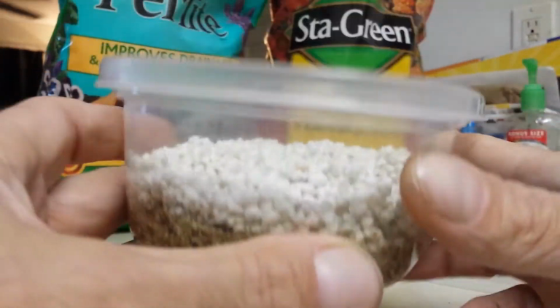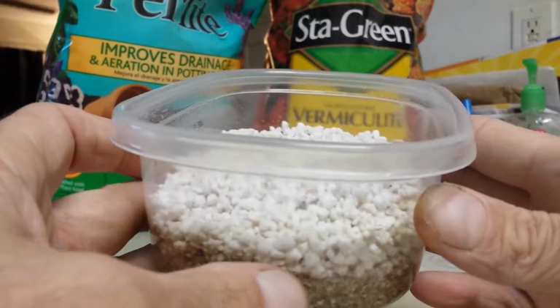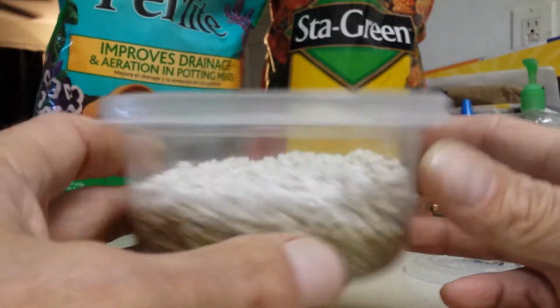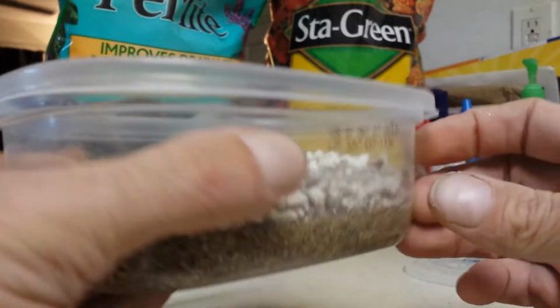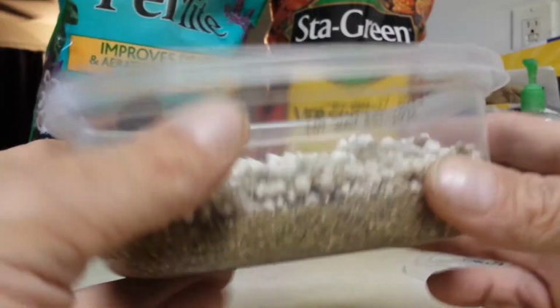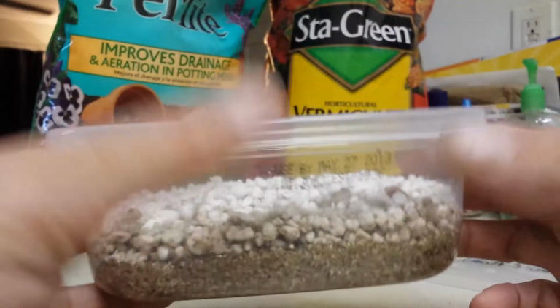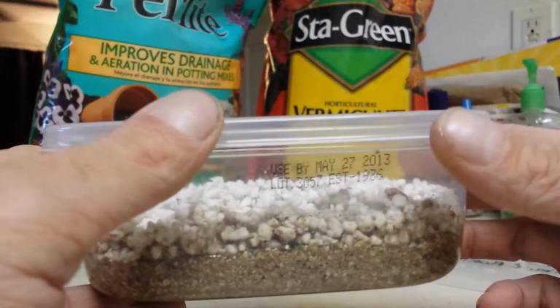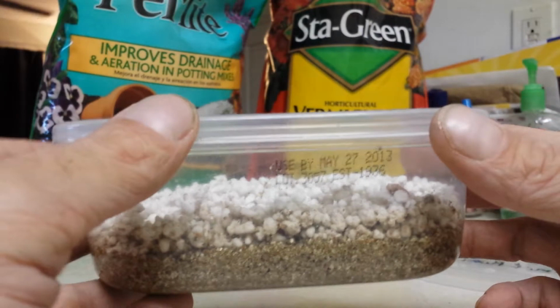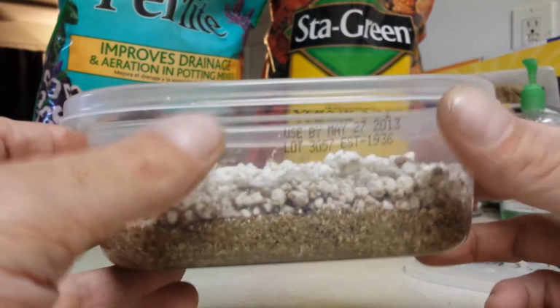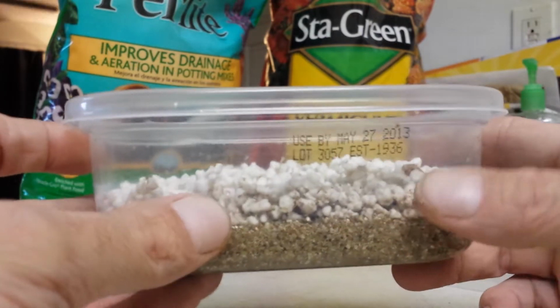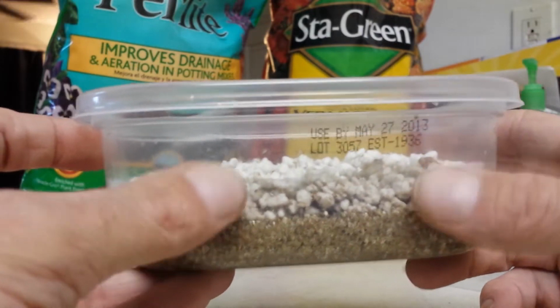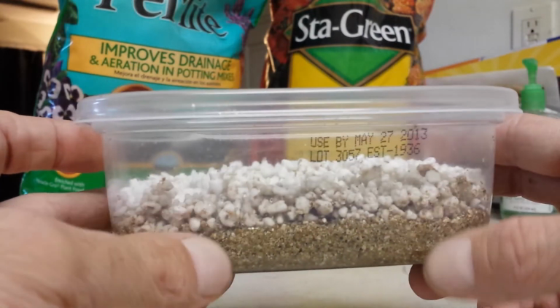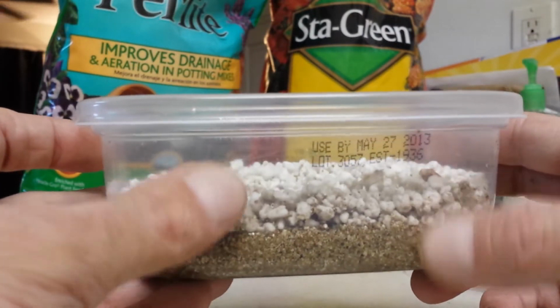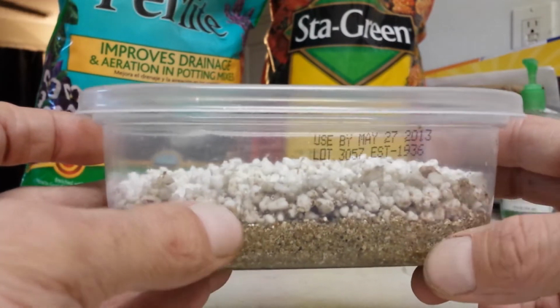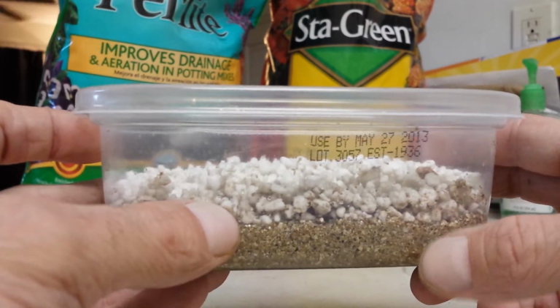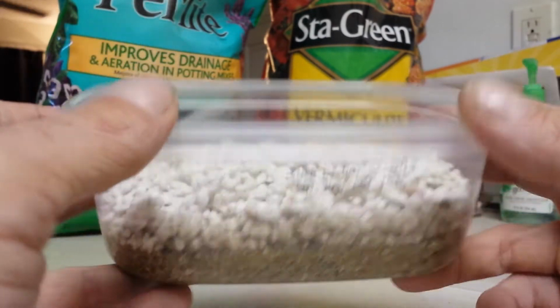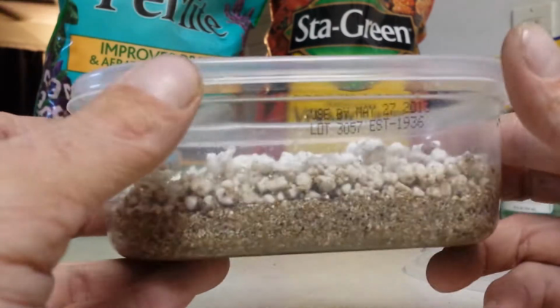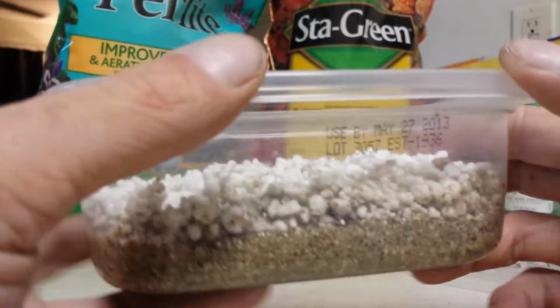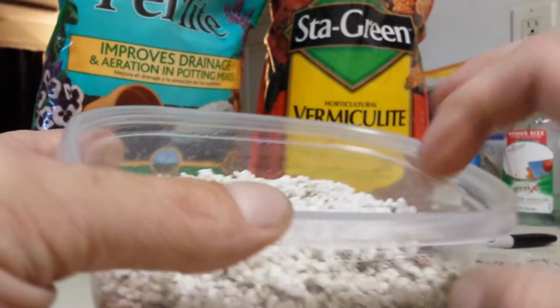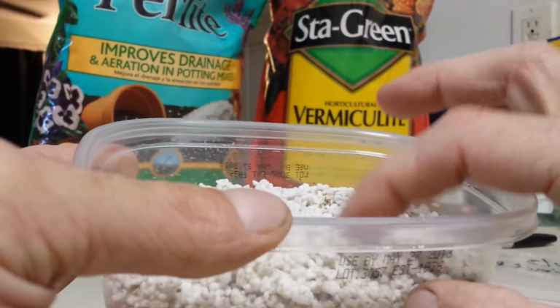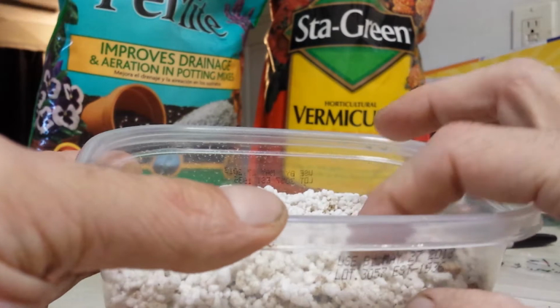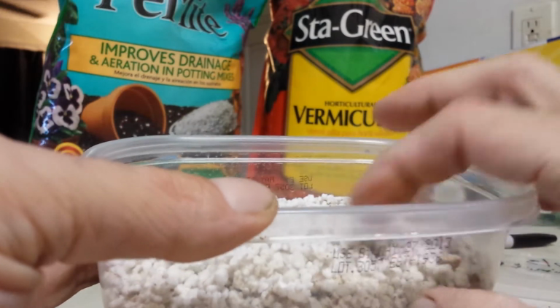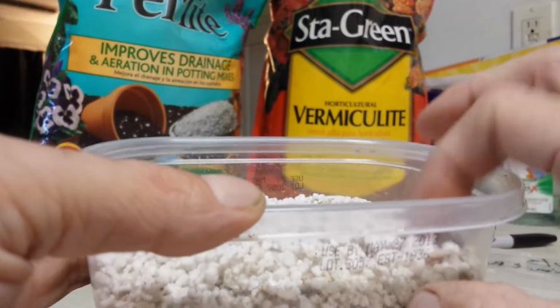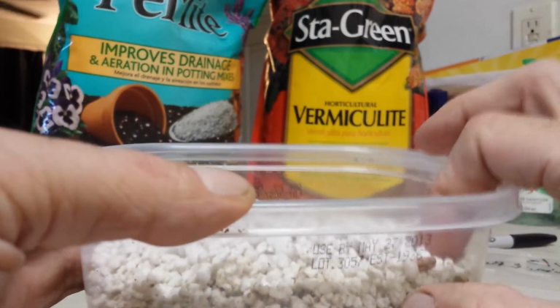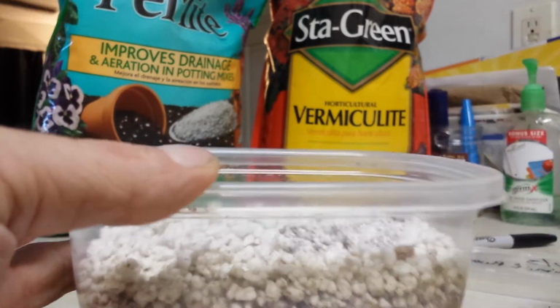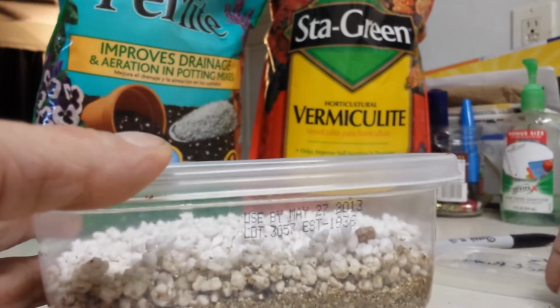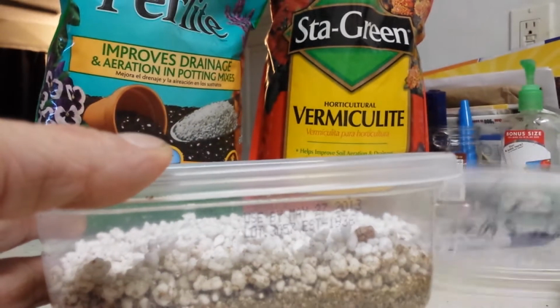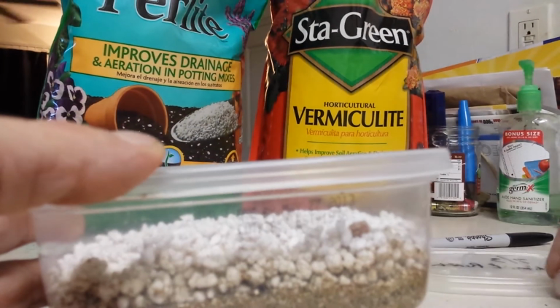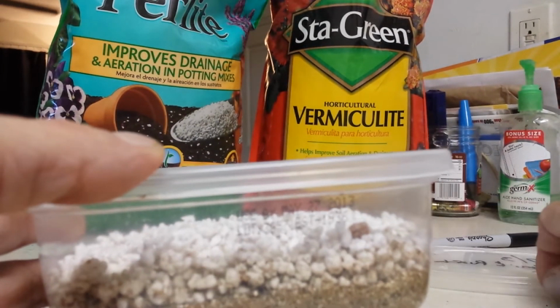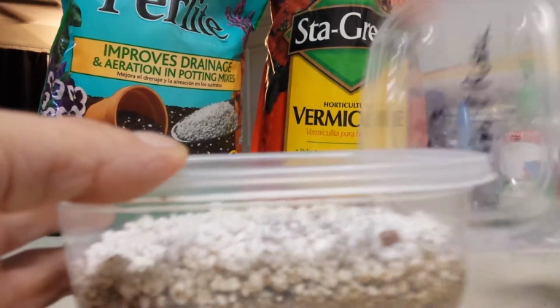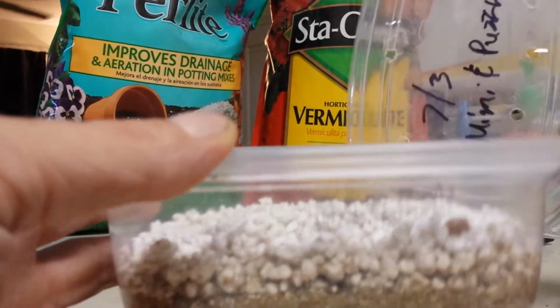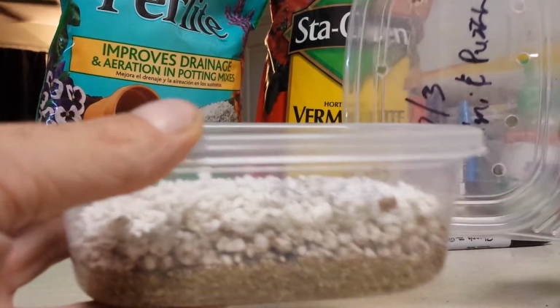This container here is actually one of those deli meat cups — you know, the ones that have sliced meat in them from Publix or wherever. You can use those, or basically anything that has a lid so you can contain the humidity inside.